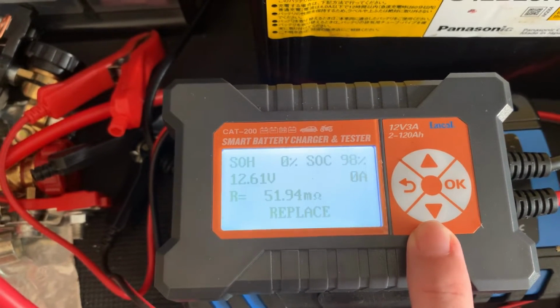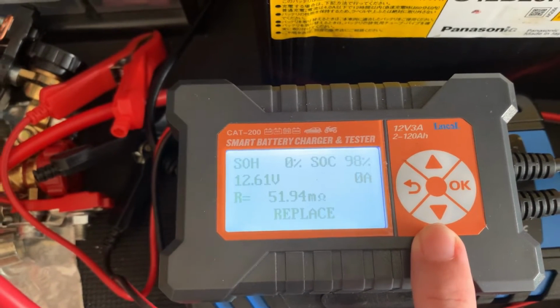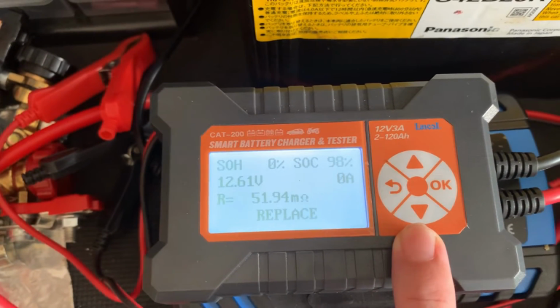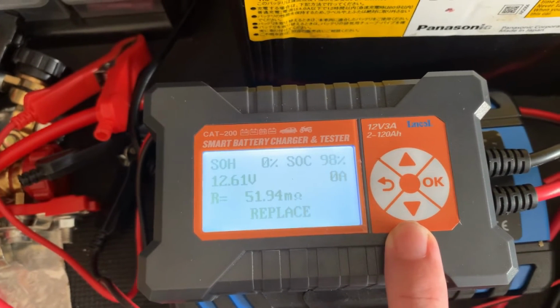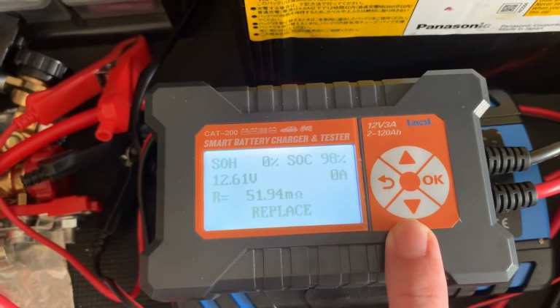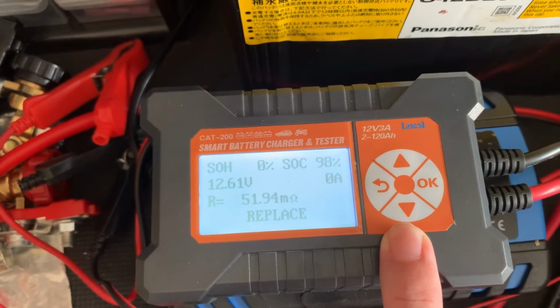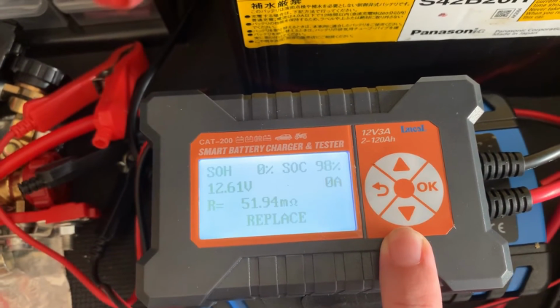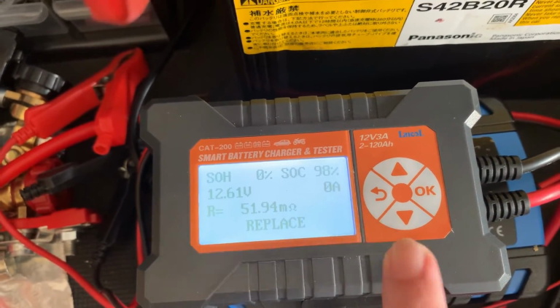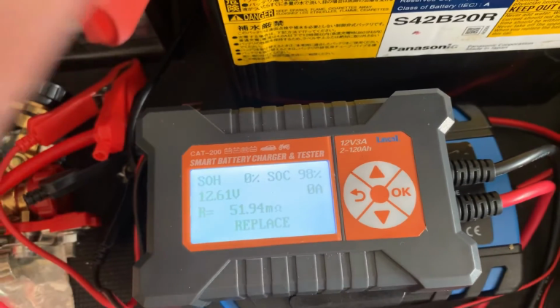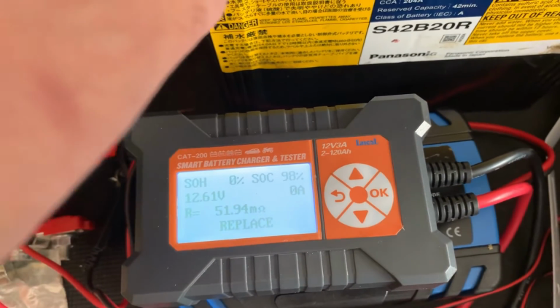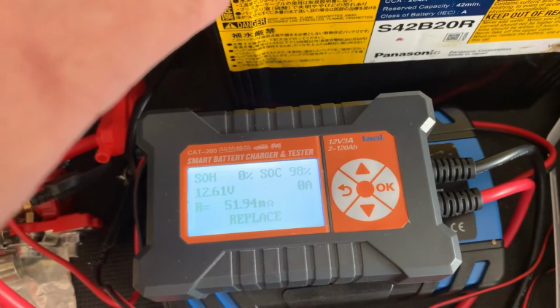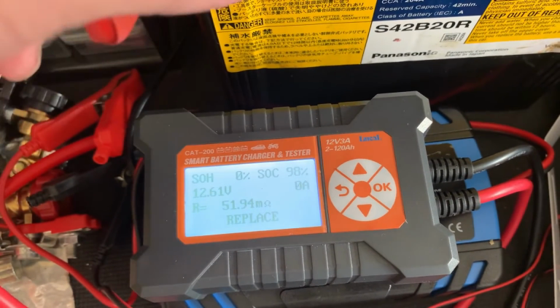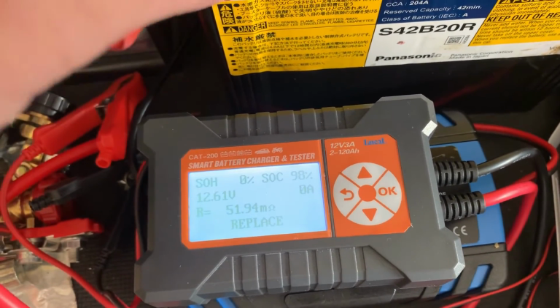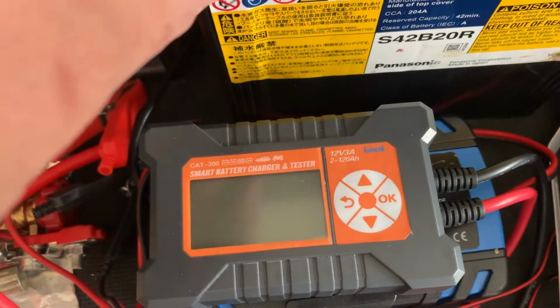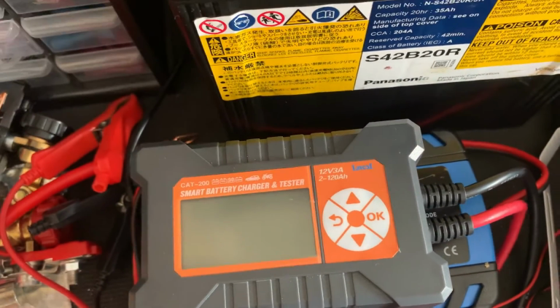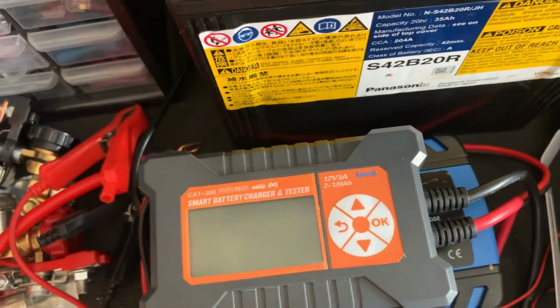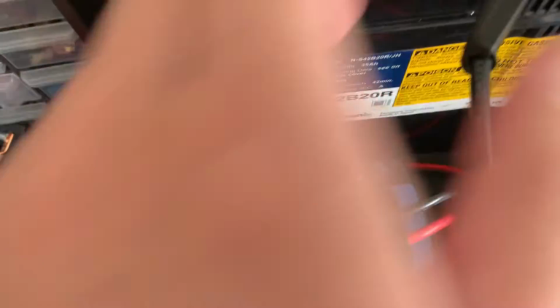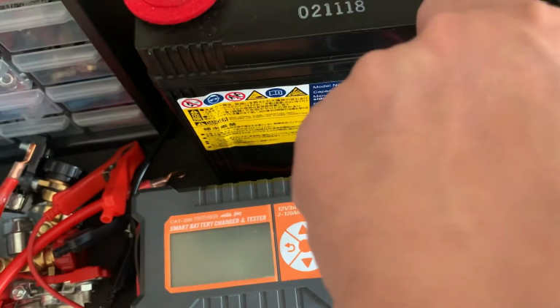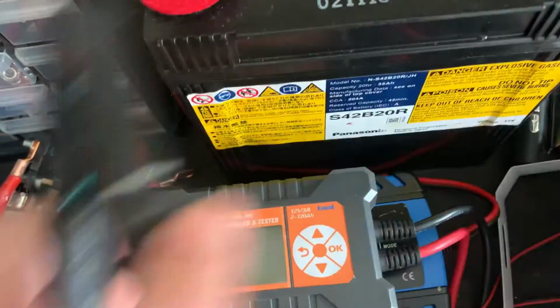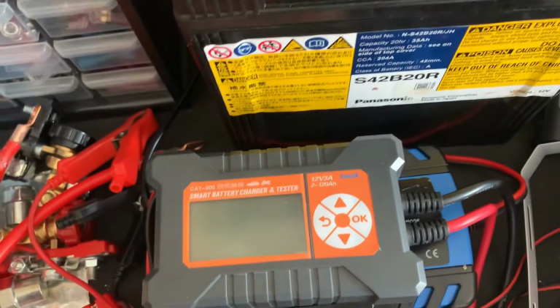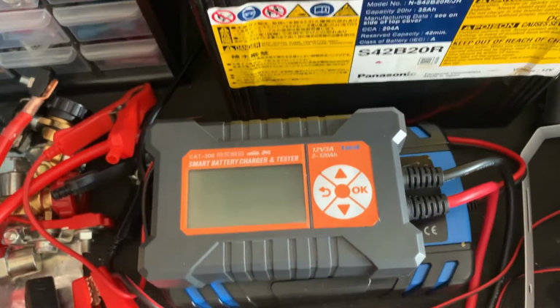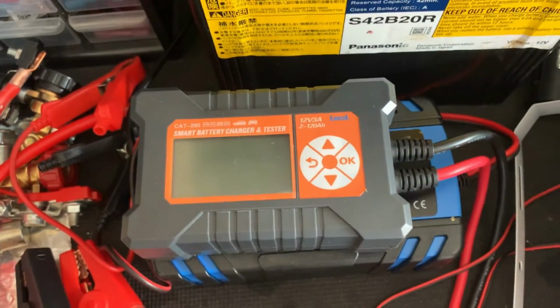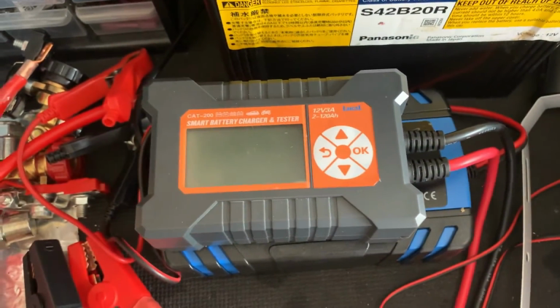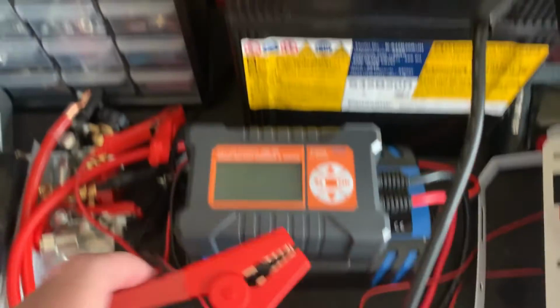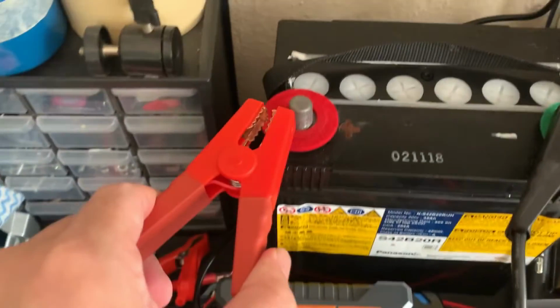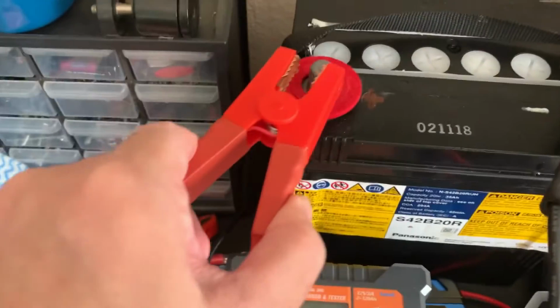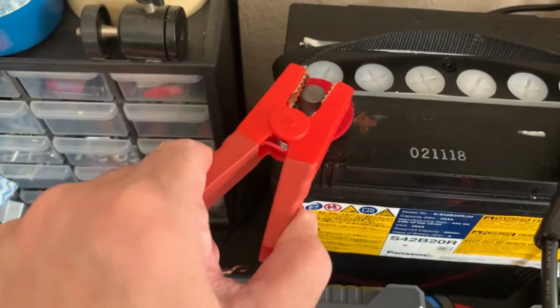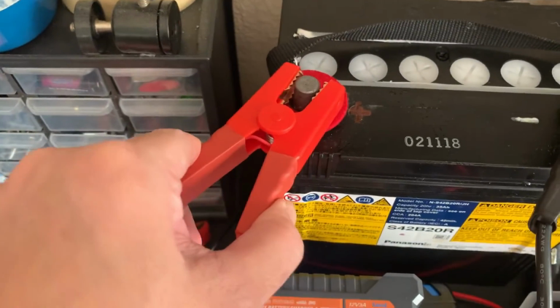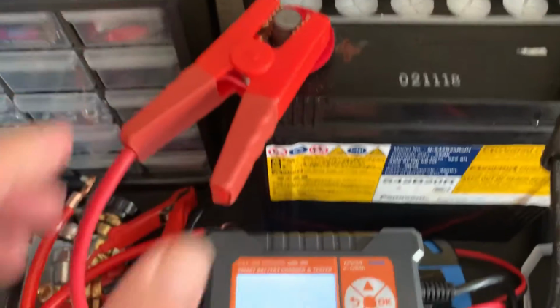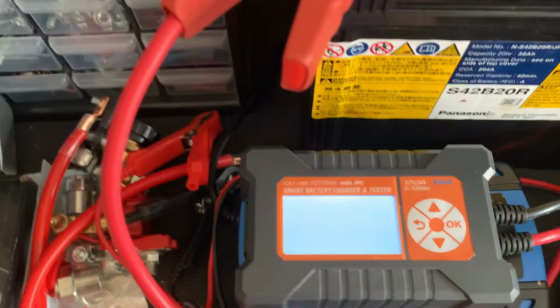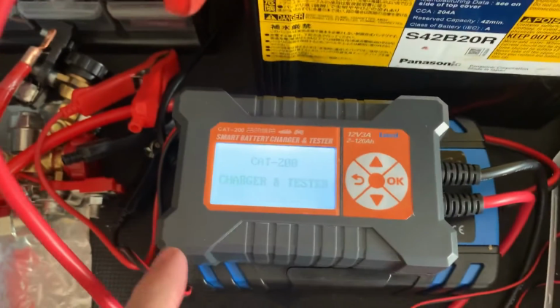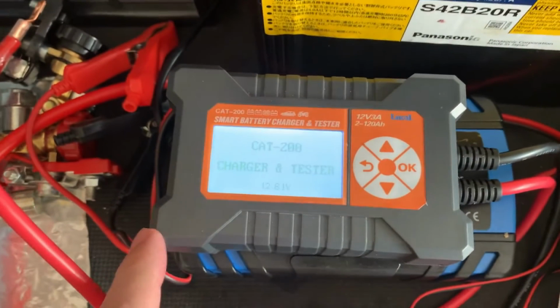Conclusion: looks like battery restoration is a hit and miss thing. Maybe my steps were wrong or something I didn't do properly. Whatever it is, this was a fun learning process for me. Hope you also enjoy this activity. Appreciate if you could subscribe so that I could be encouraged to do more videos on these experiments.